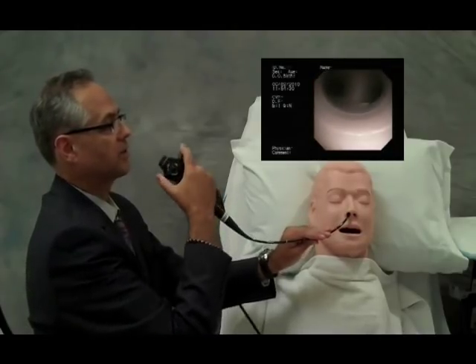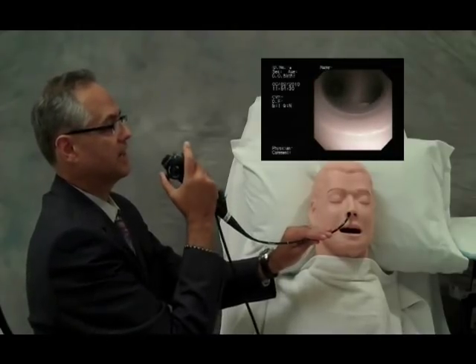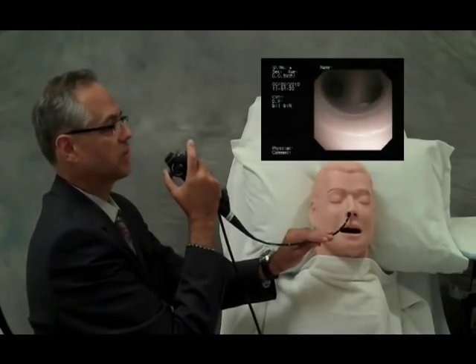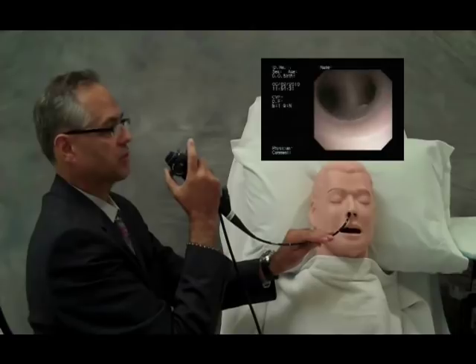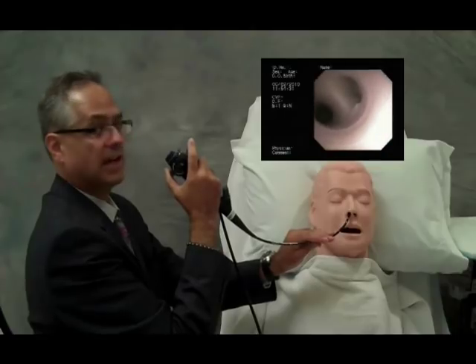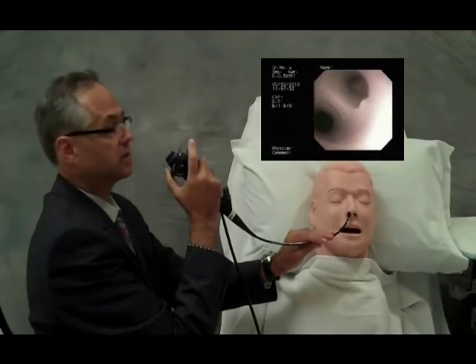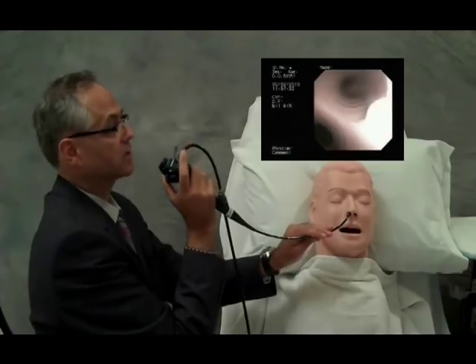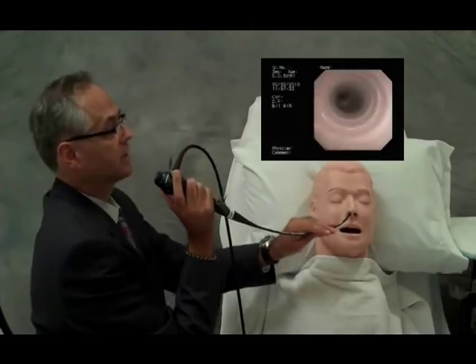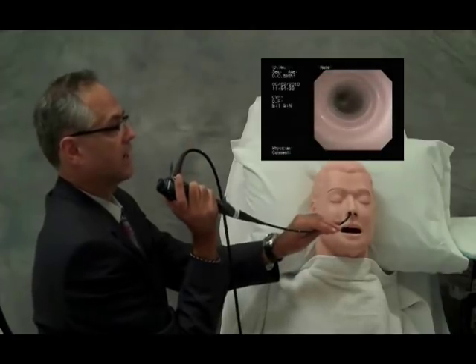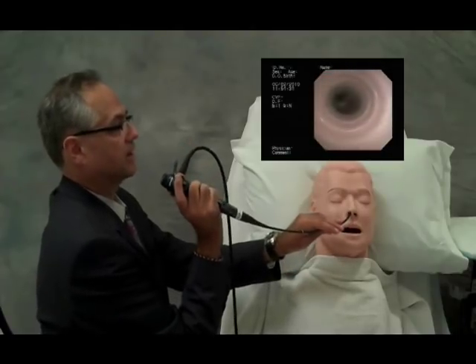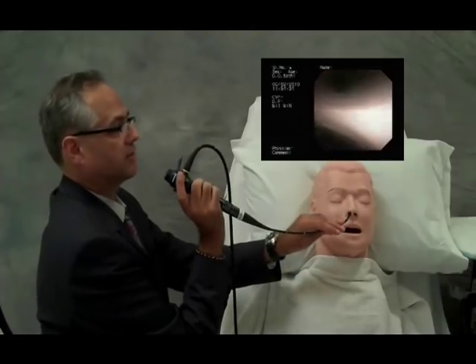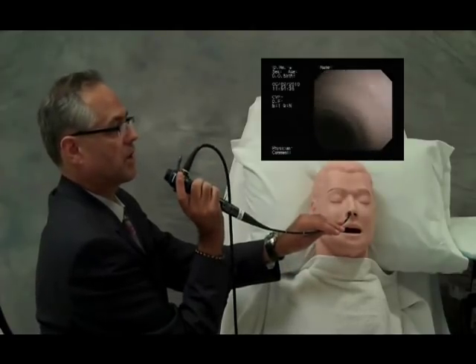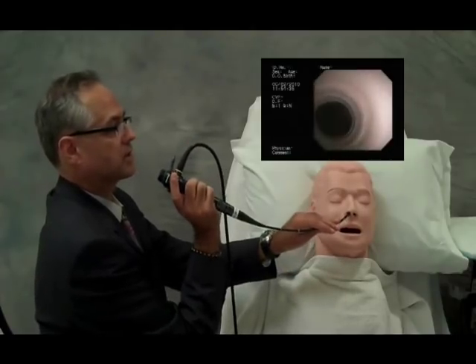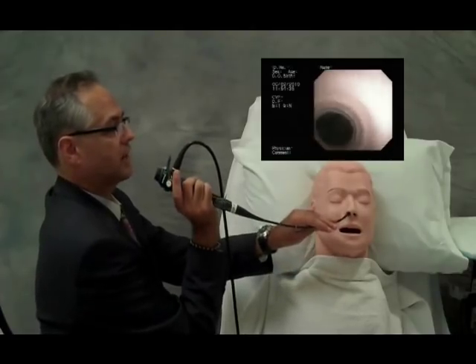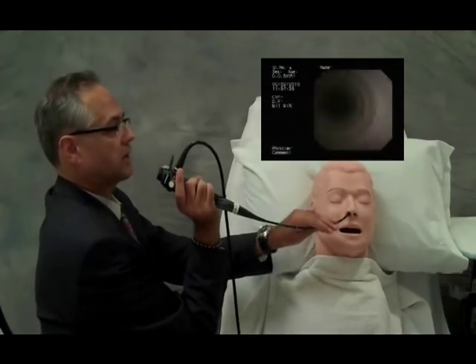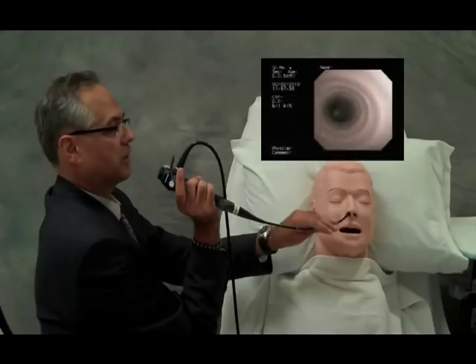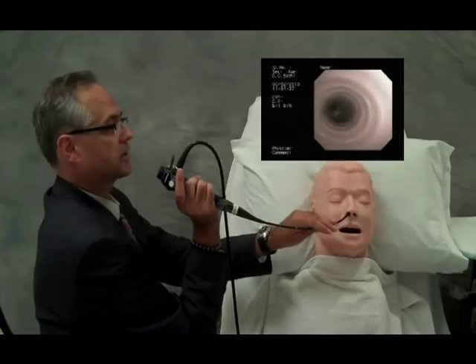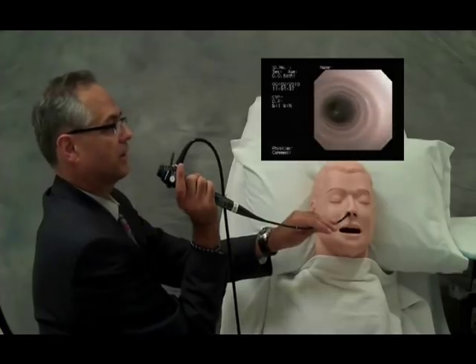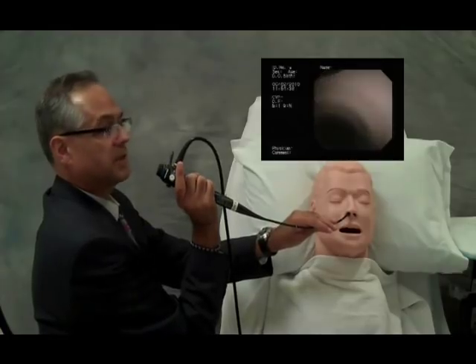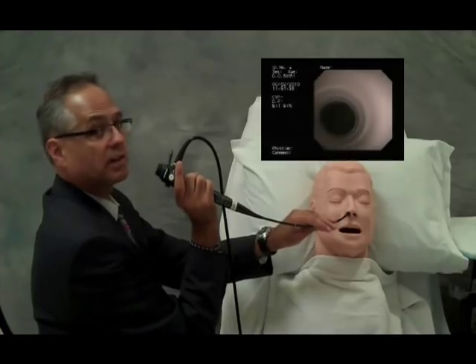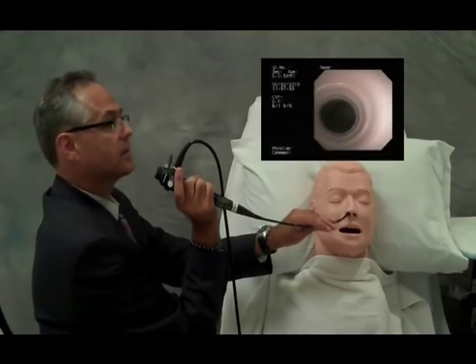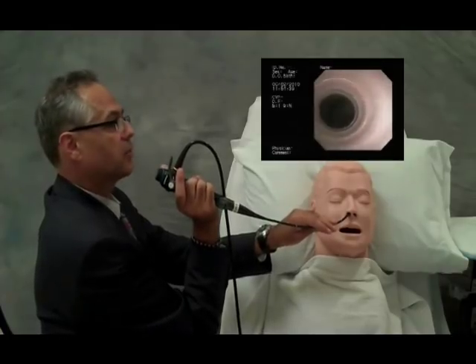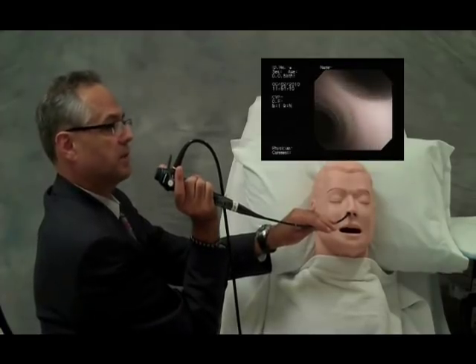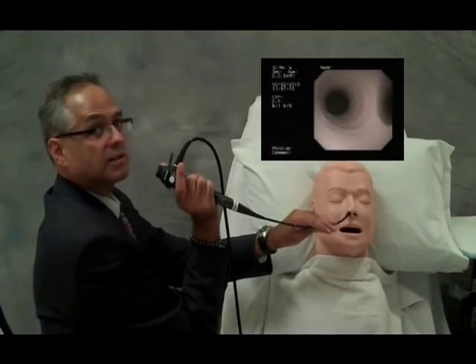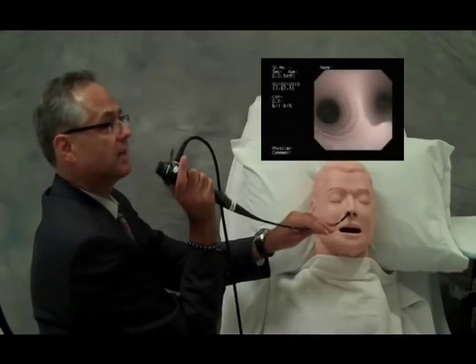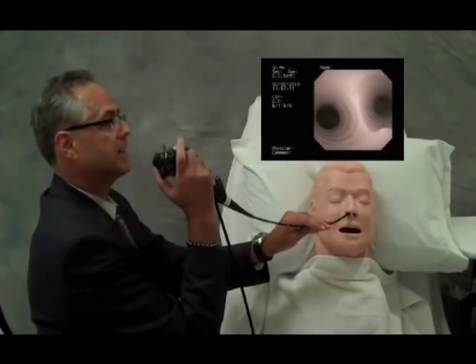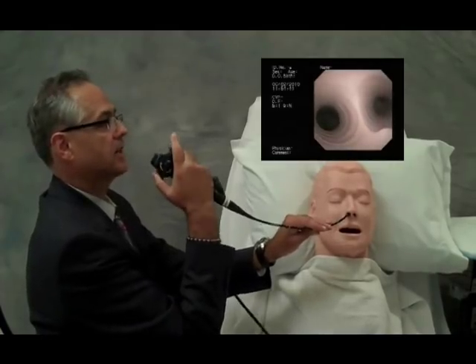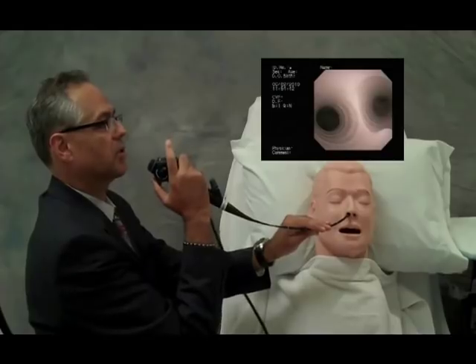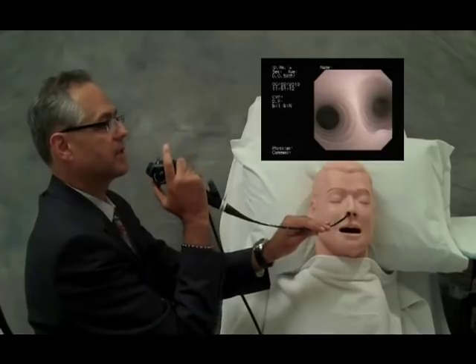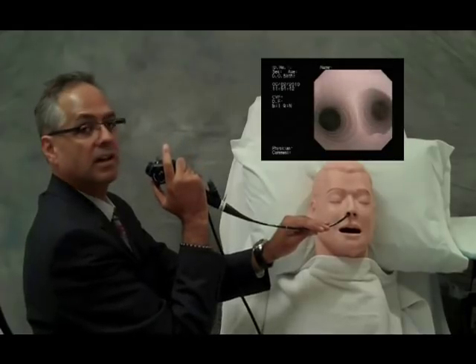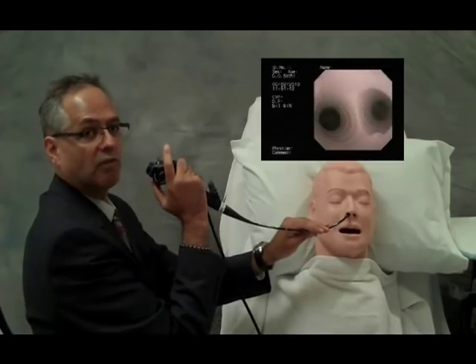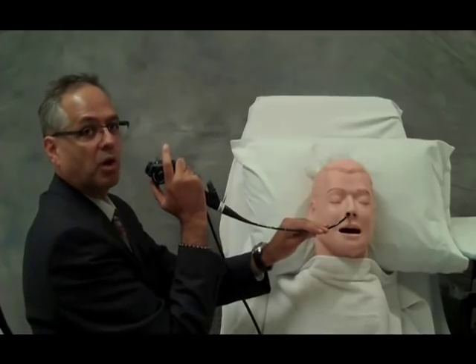Another technique rotates the wrist in the opposite direction, again looking at the left main bronchus and the right main bronchus, the left main bronchus and the right main bronchus, taking care to keep the scope centered and off the wall.